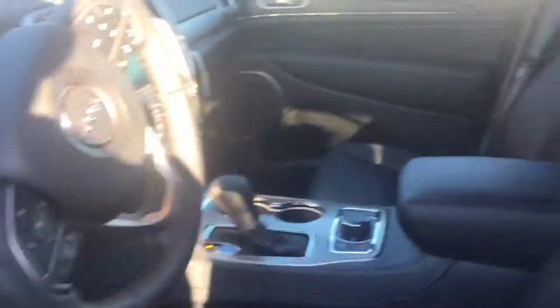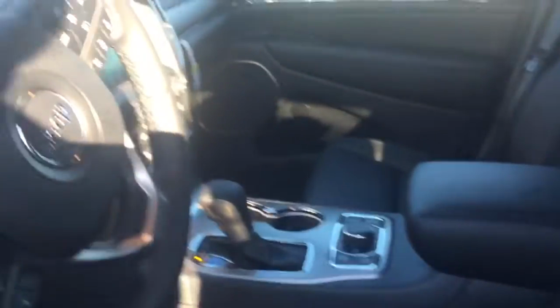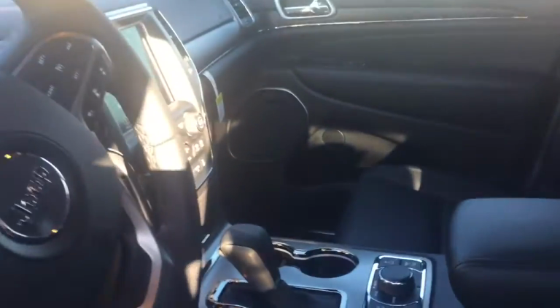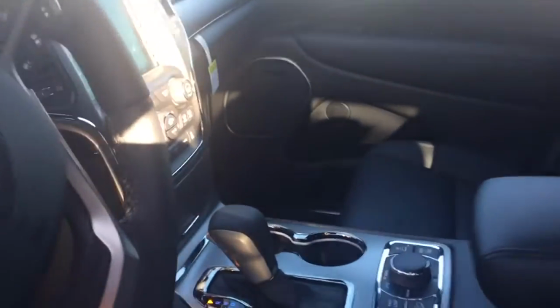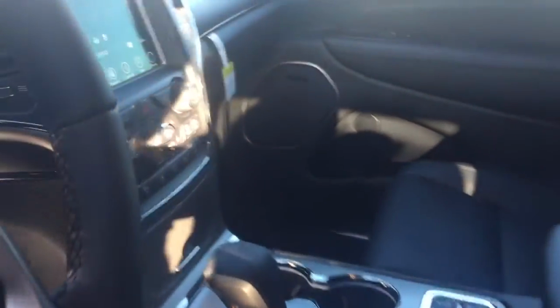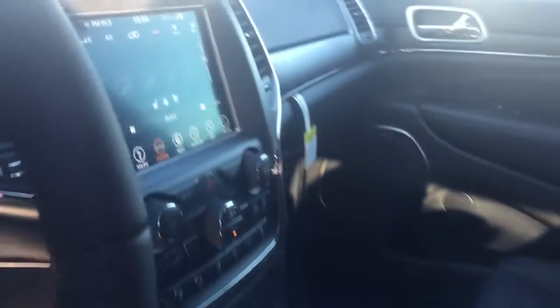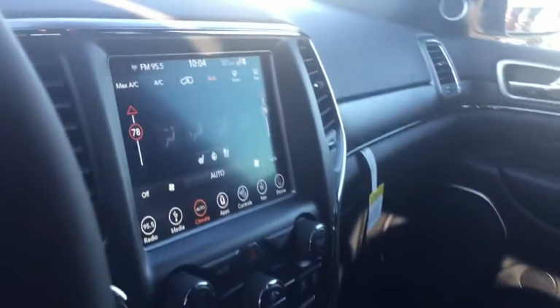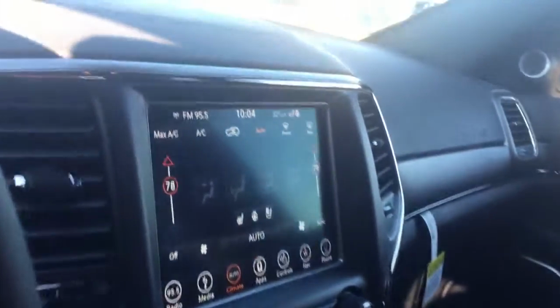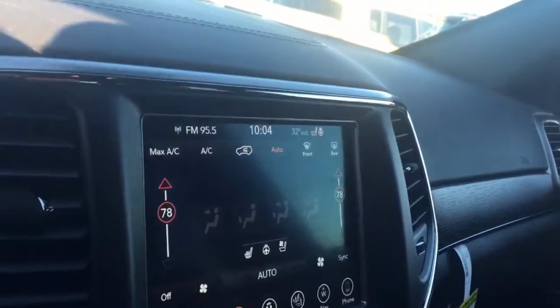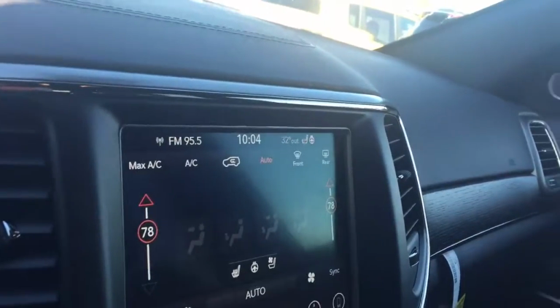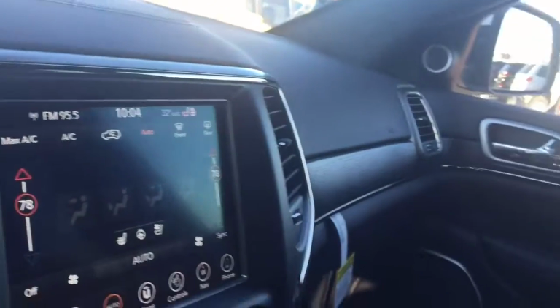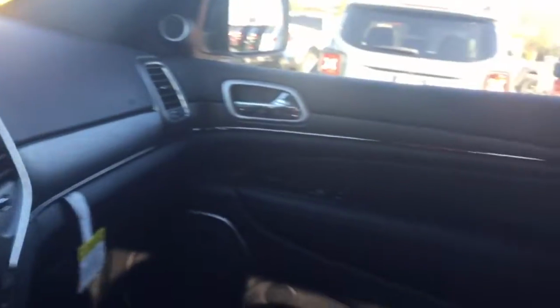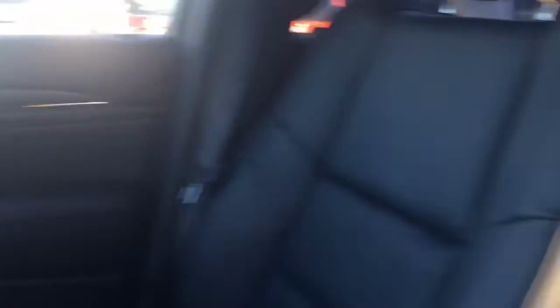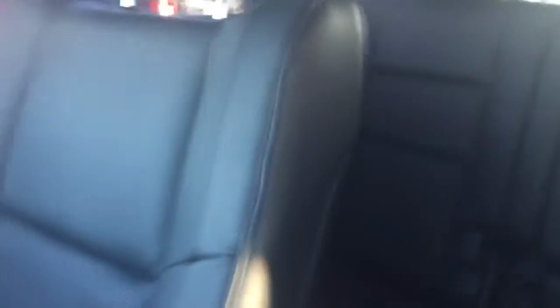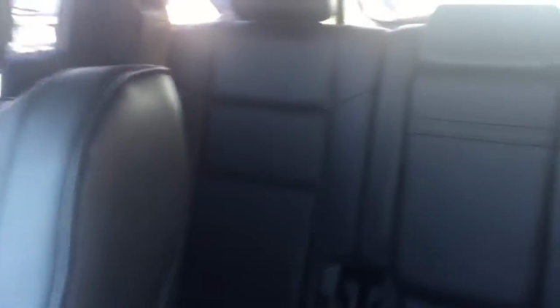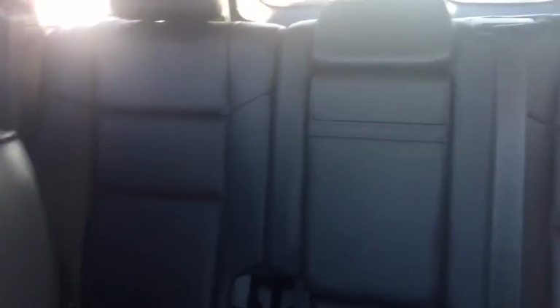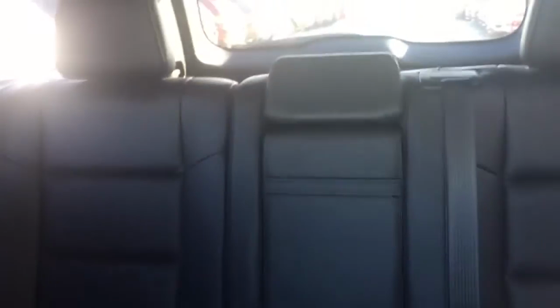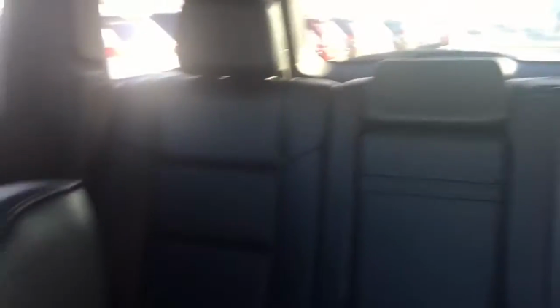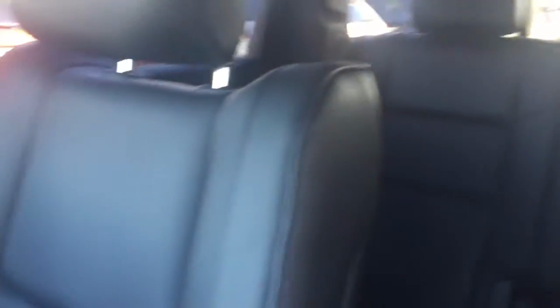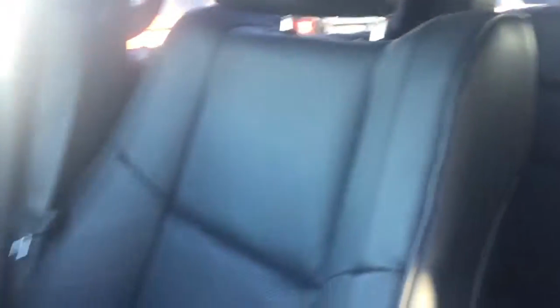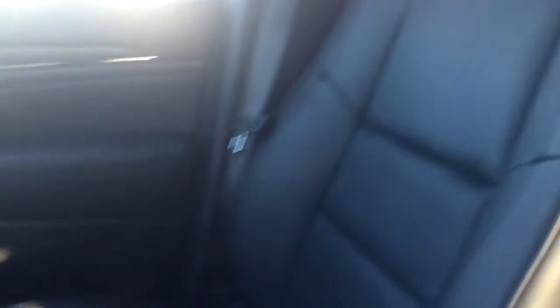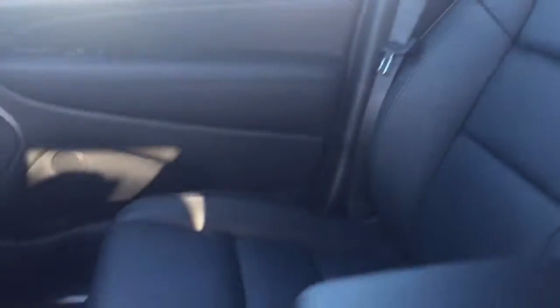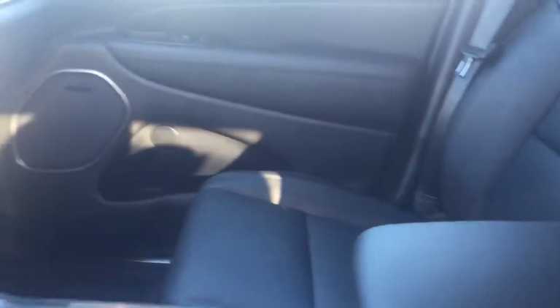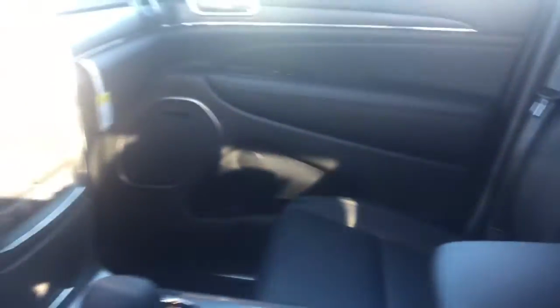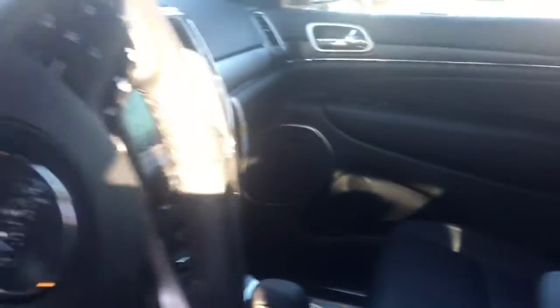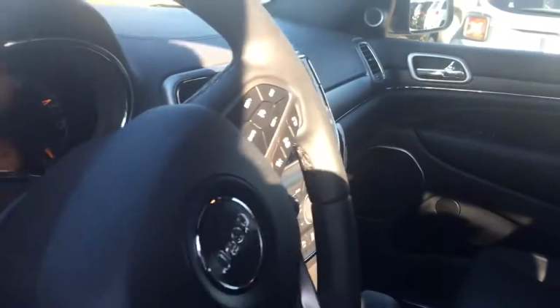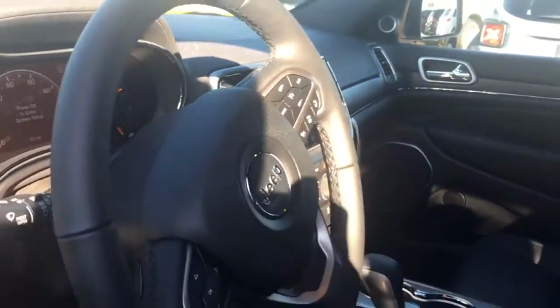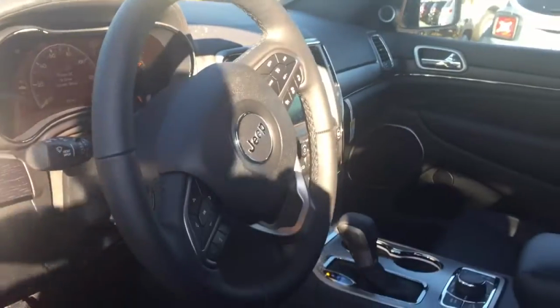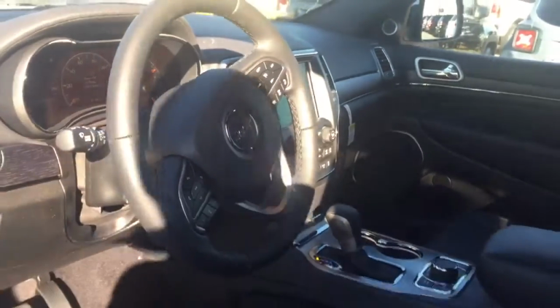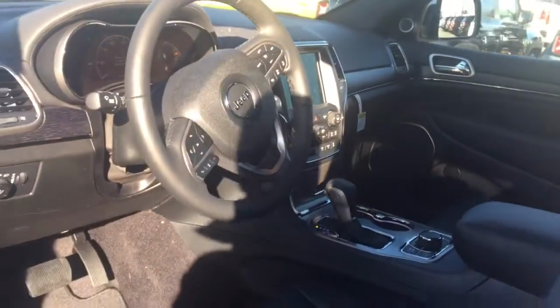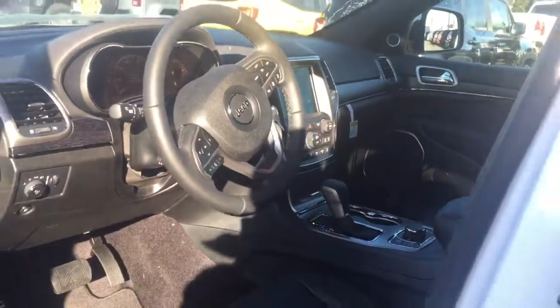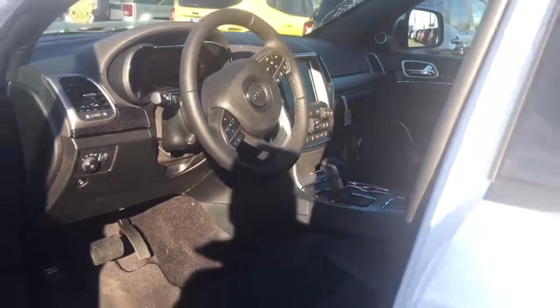Driver seat memory, leather, Android and Apple CarPlay, heated front and back seats, vented front seats. It is a four-wheel drive, cruise control, adaptive cruise control, Bluetooth.